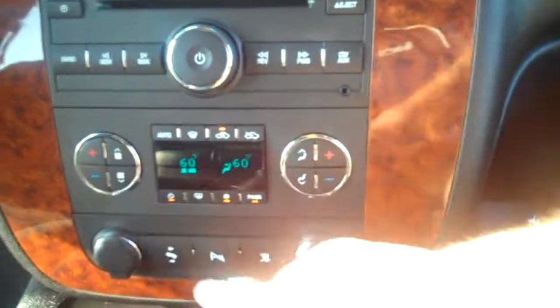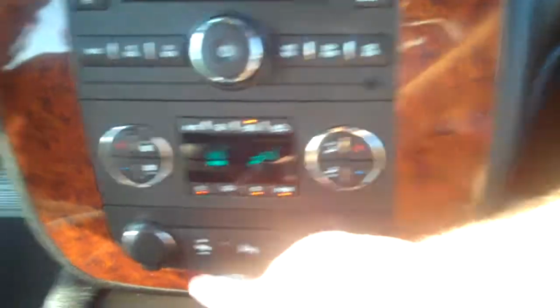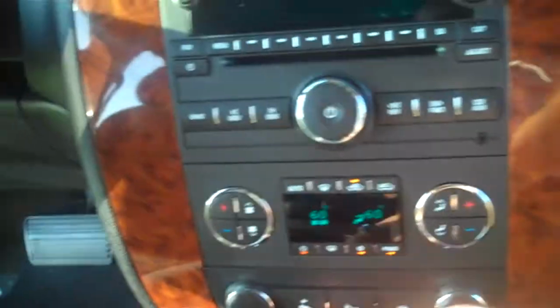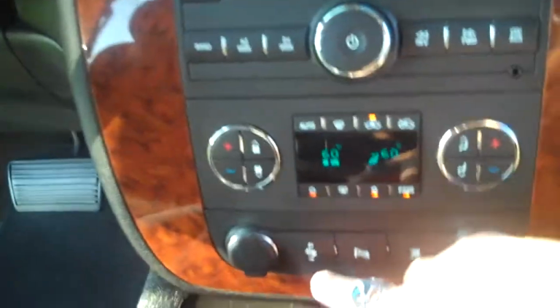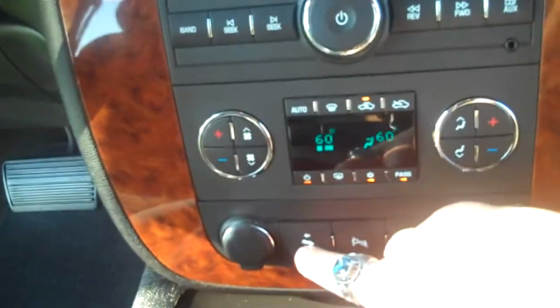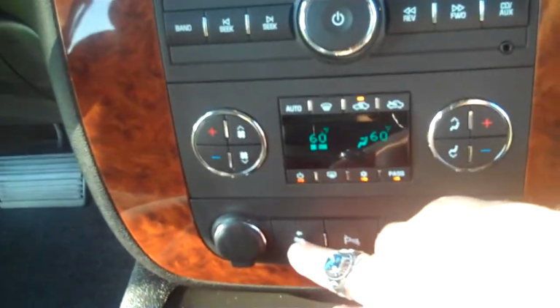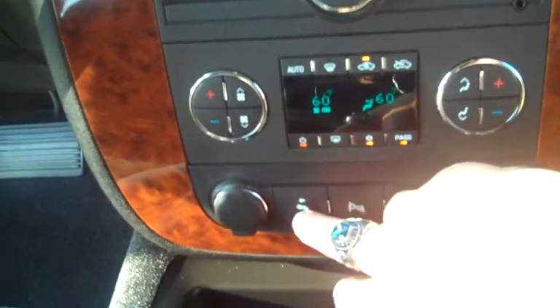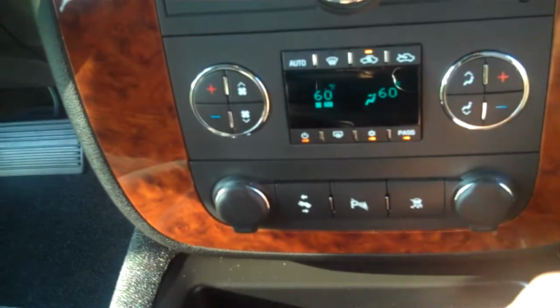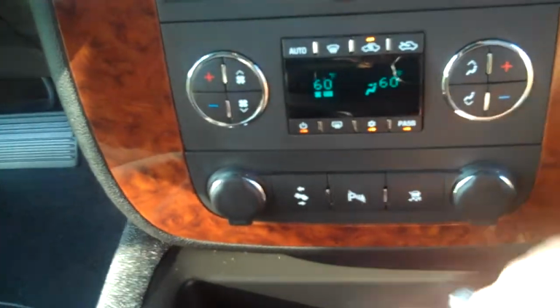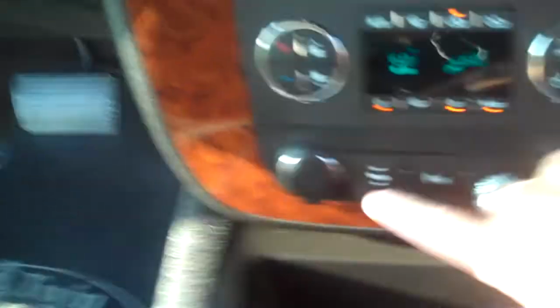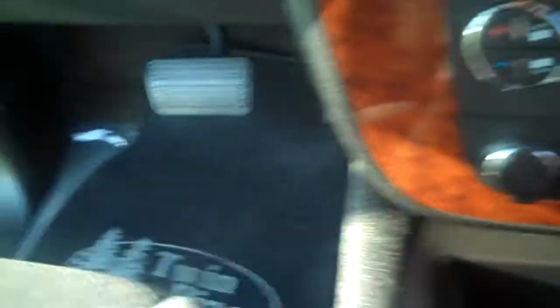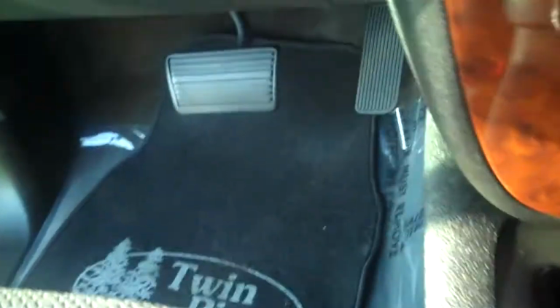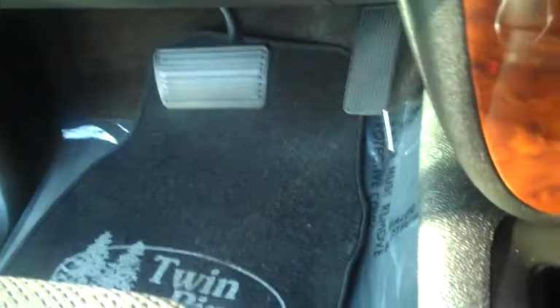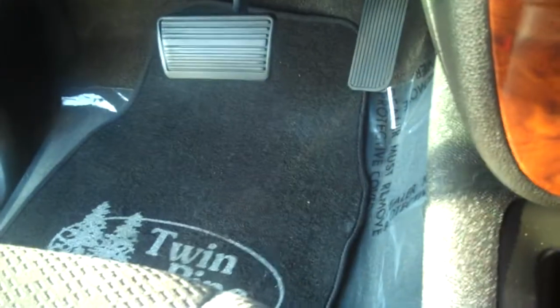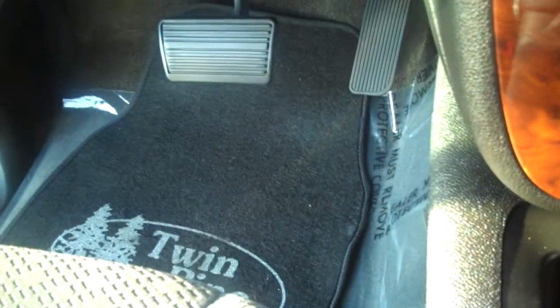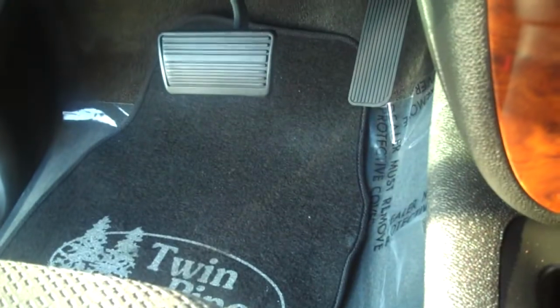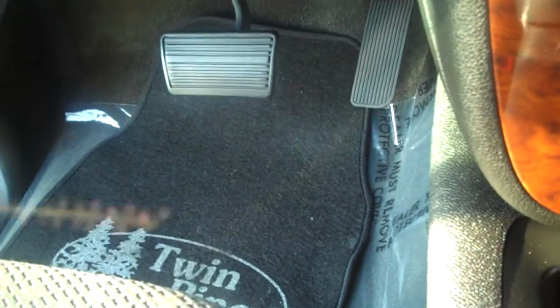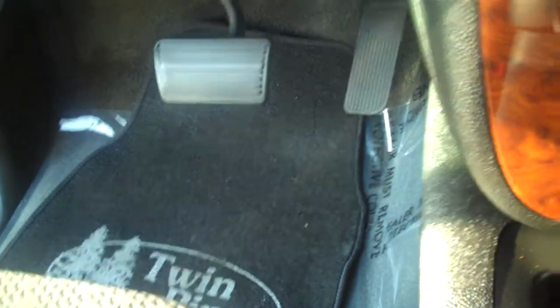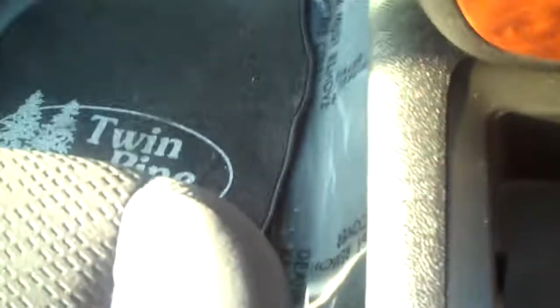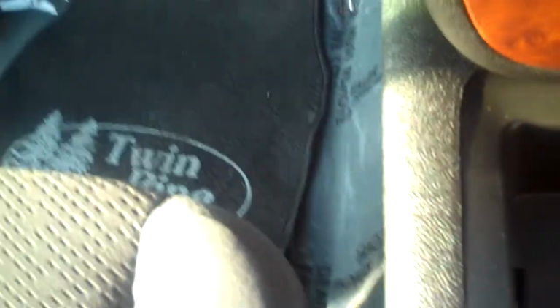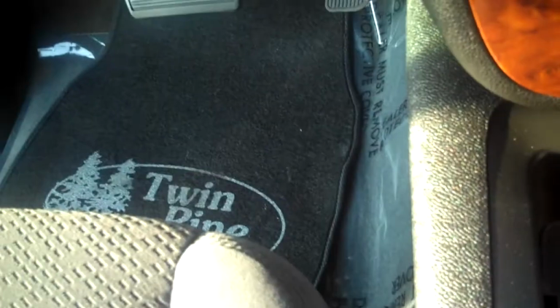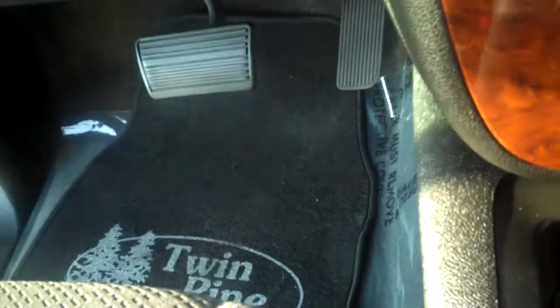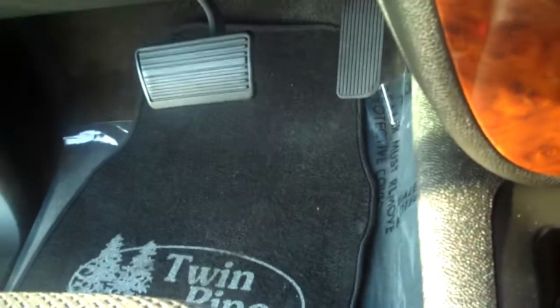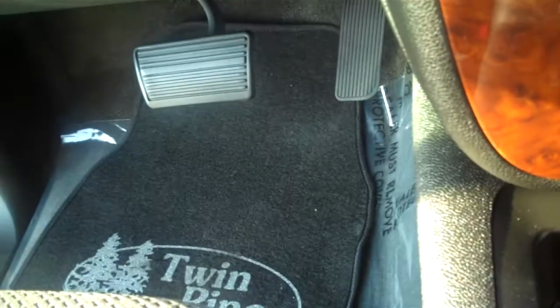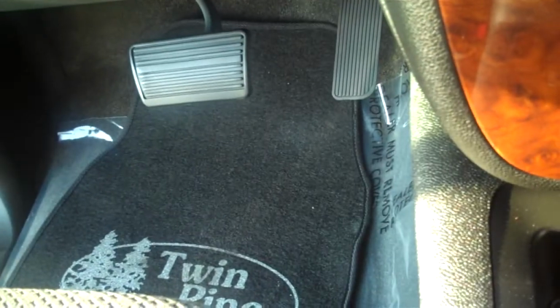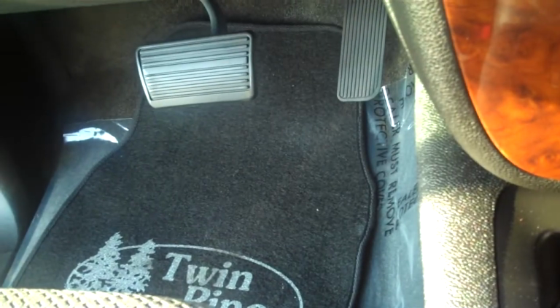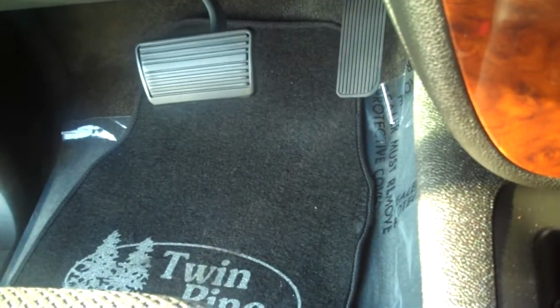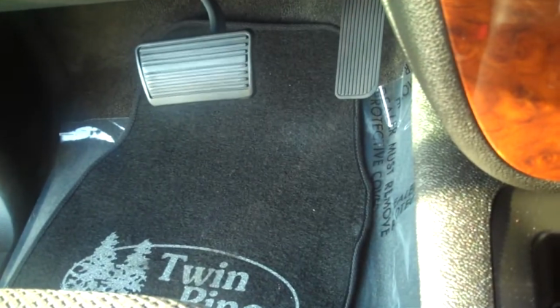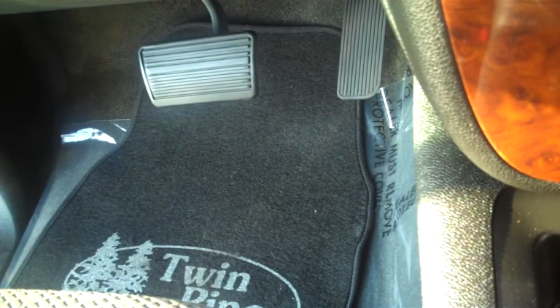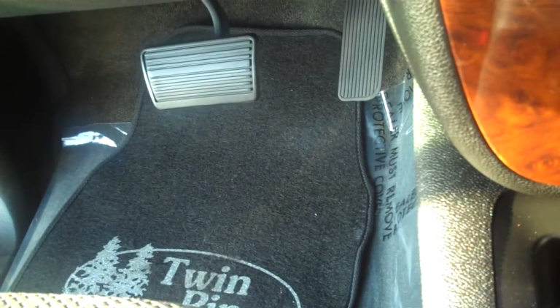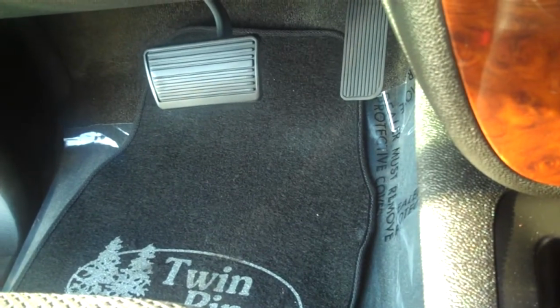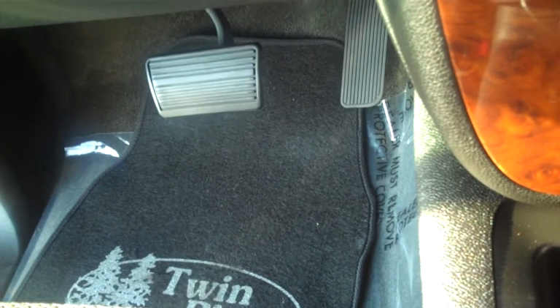Now the LT has got a few more options. As you can see, you have a button here that brings your pedals closer to you. You can move them out there, move them back in. That's a nice feature.